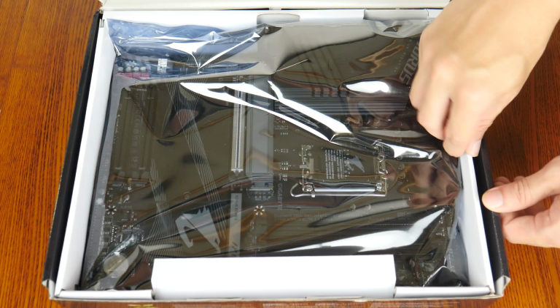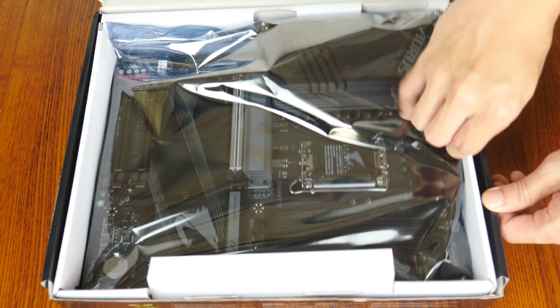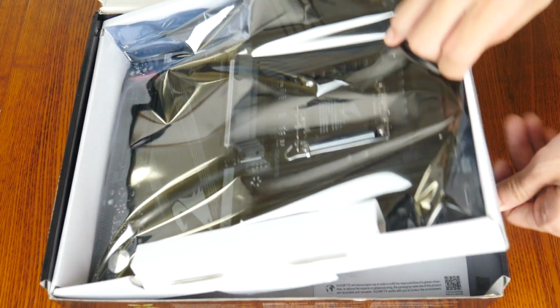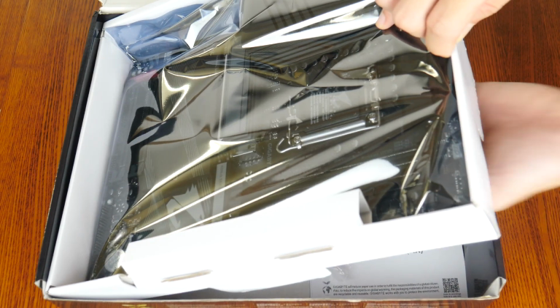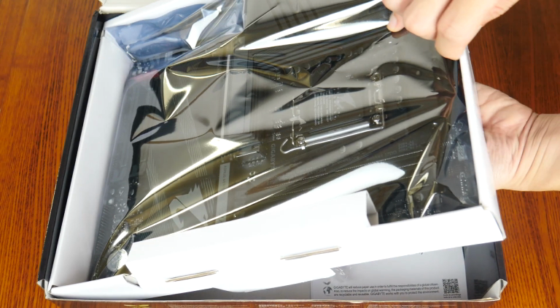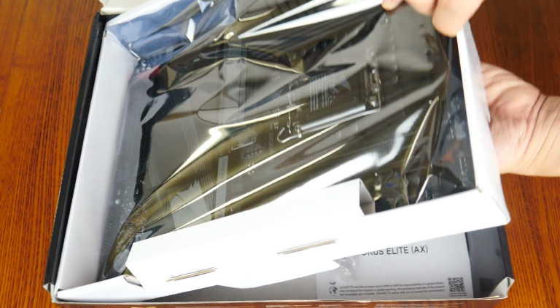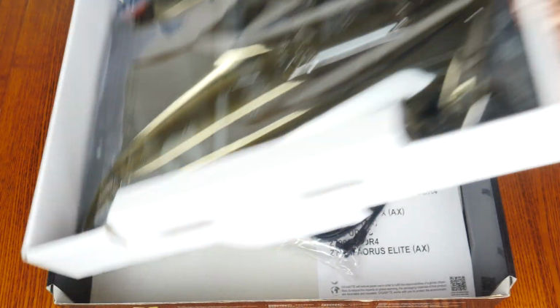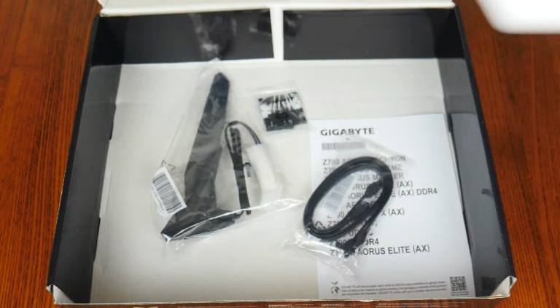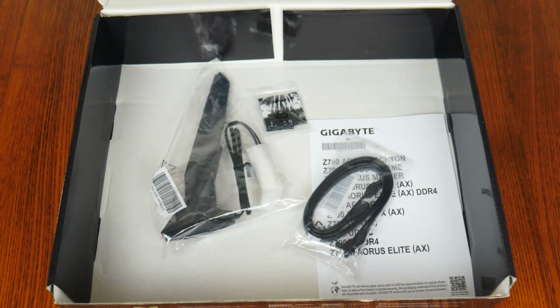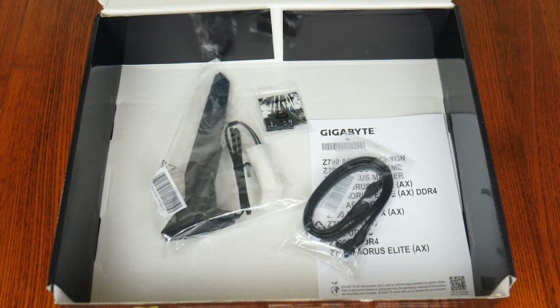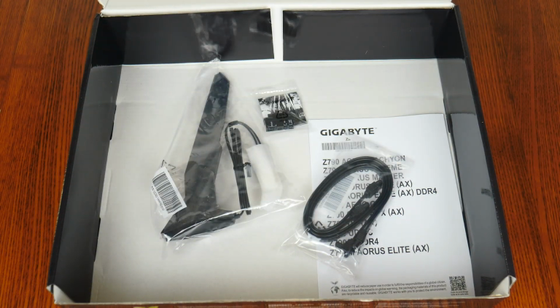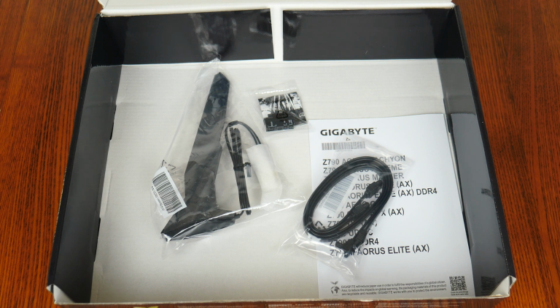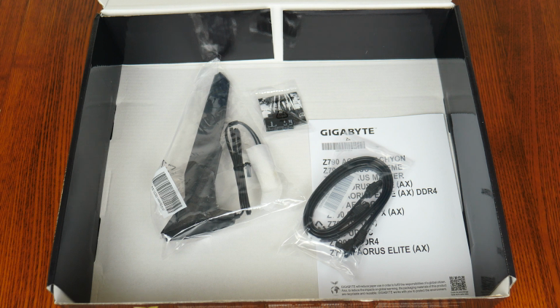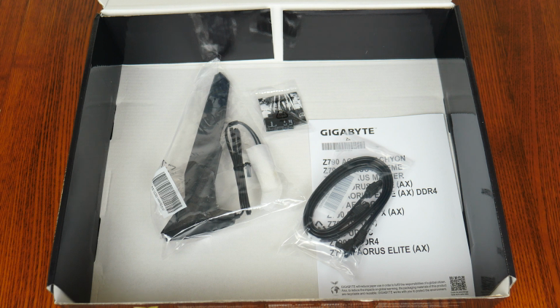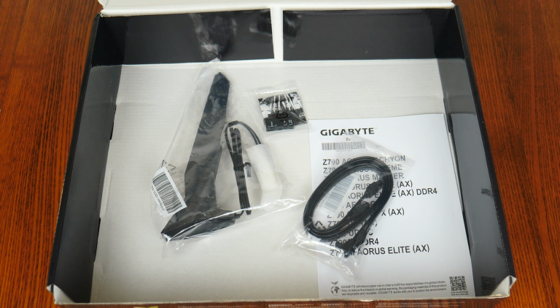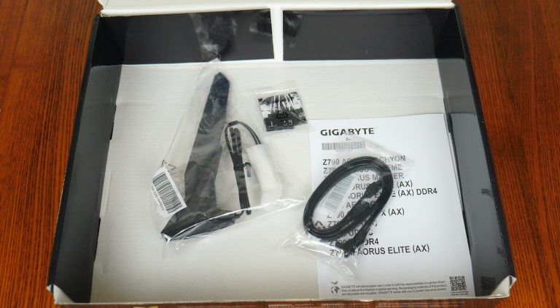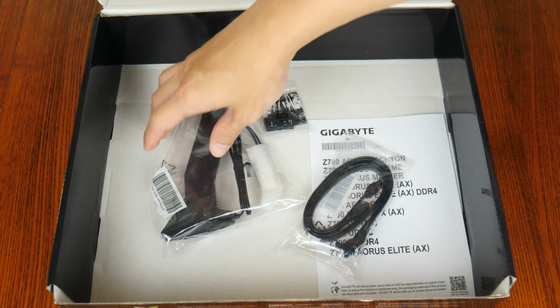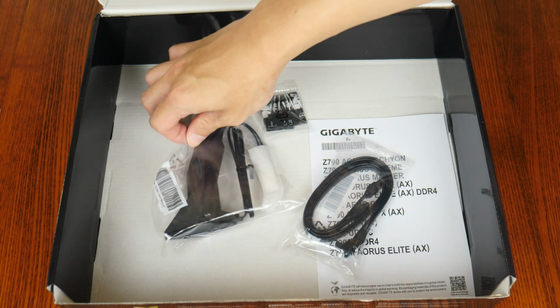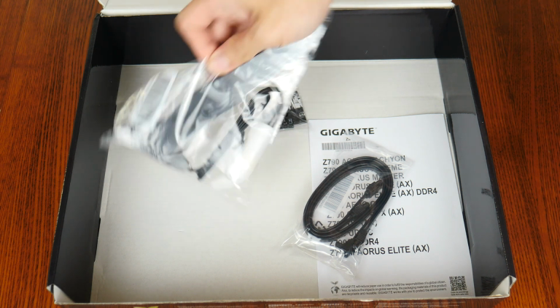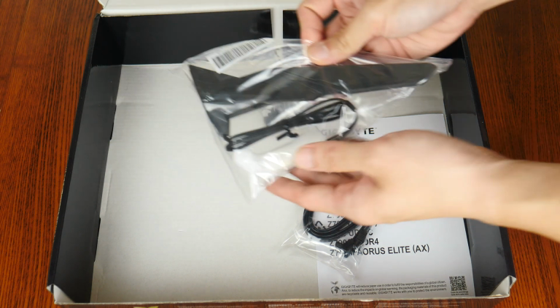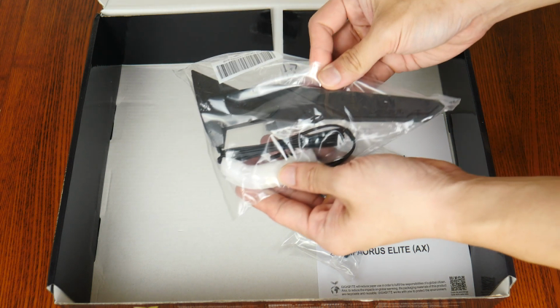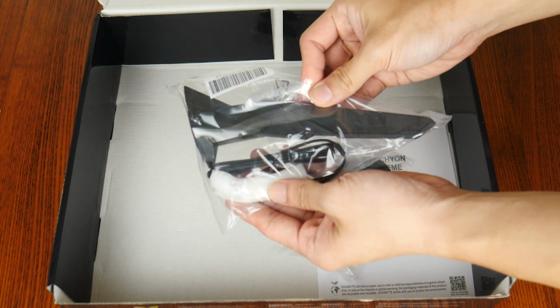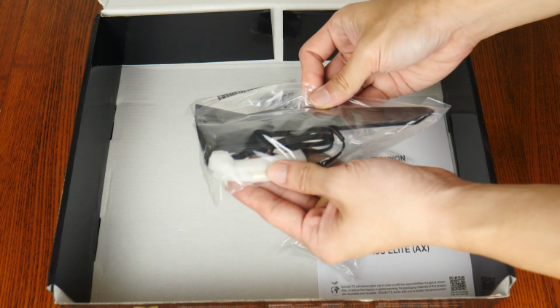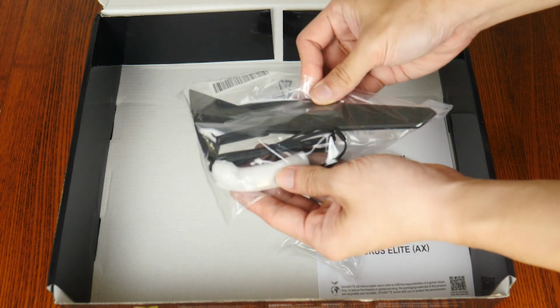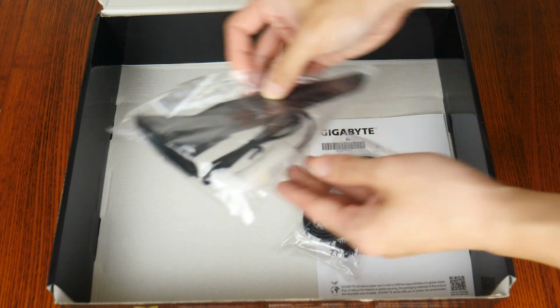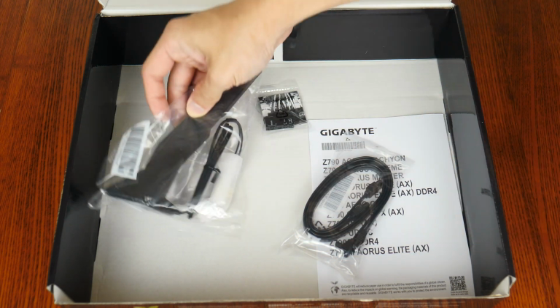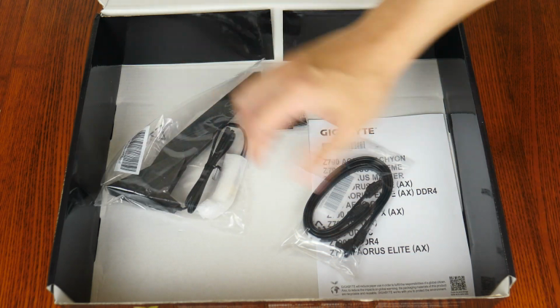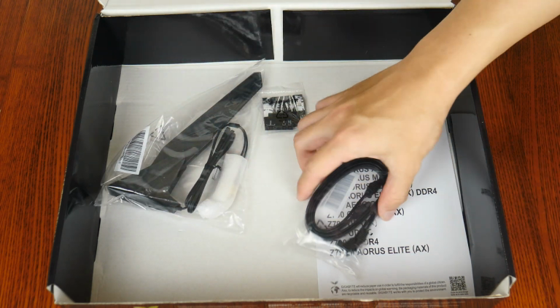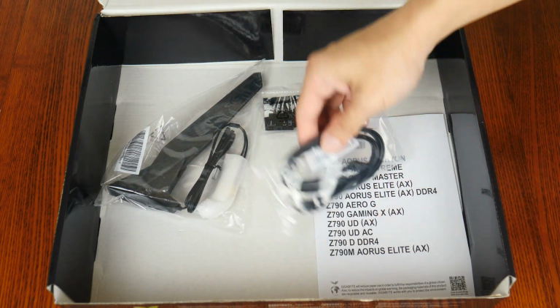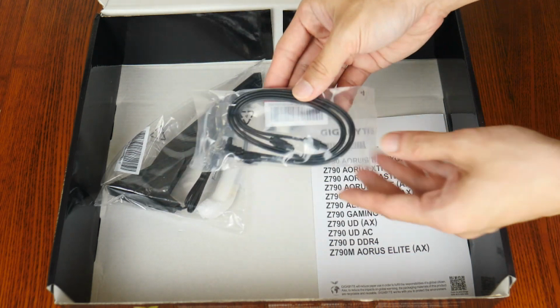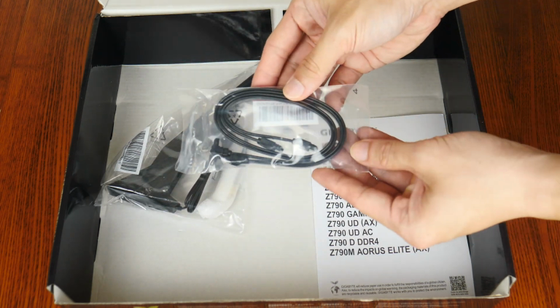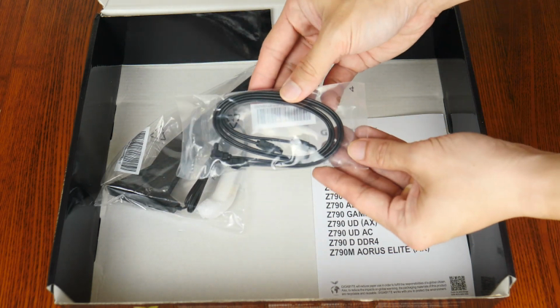Let's set aside the board for the moment to see what accessories Gigabyte has included. First up, we get a WiFi antenna, and this is accompanied by two SATA 3 cables.